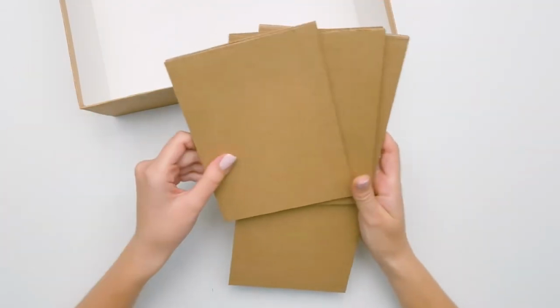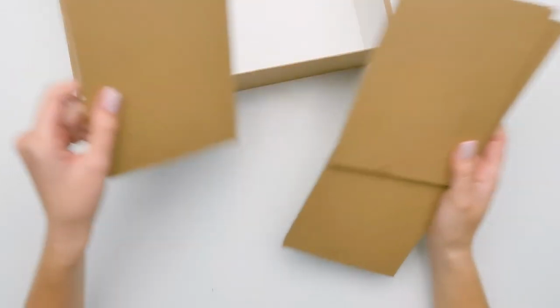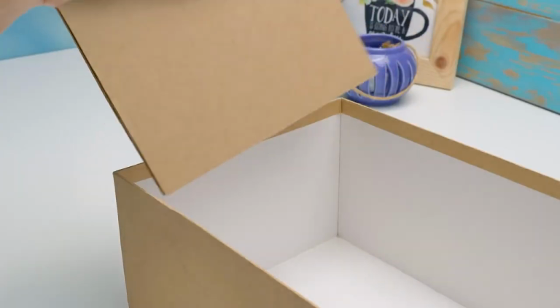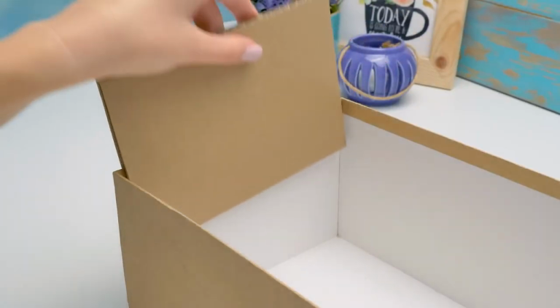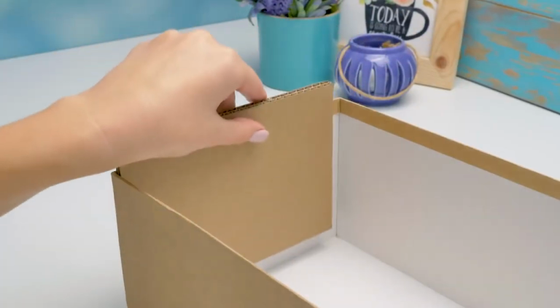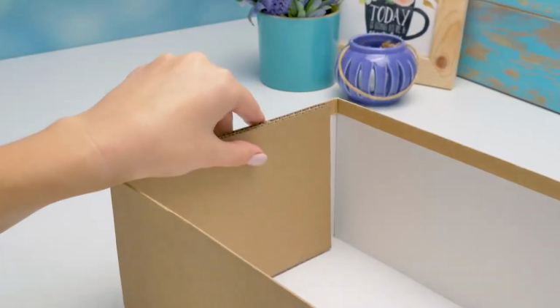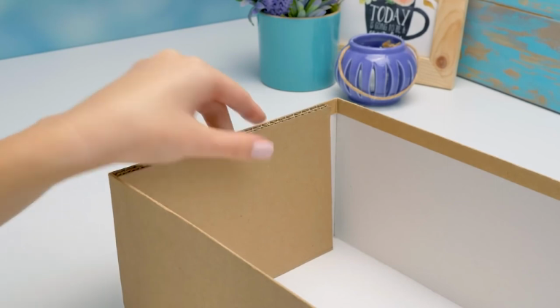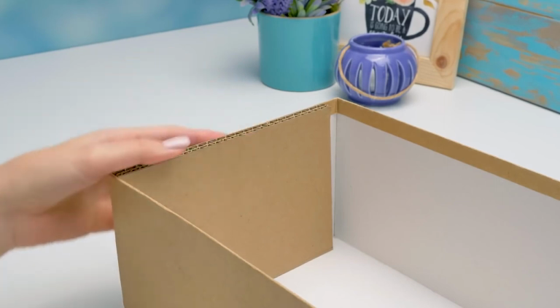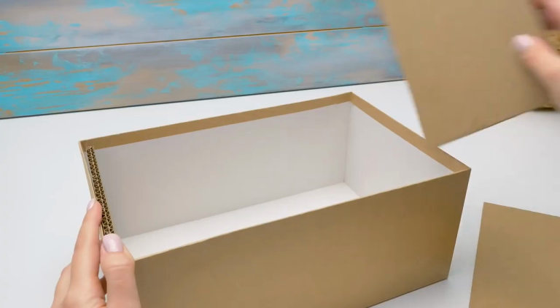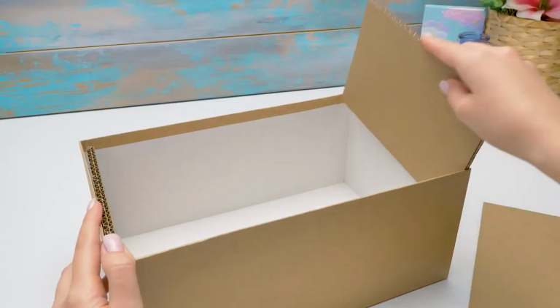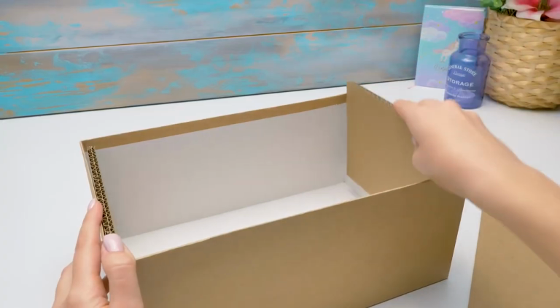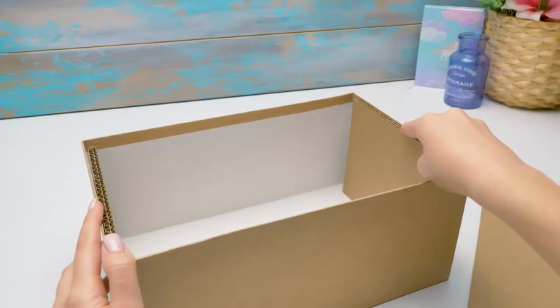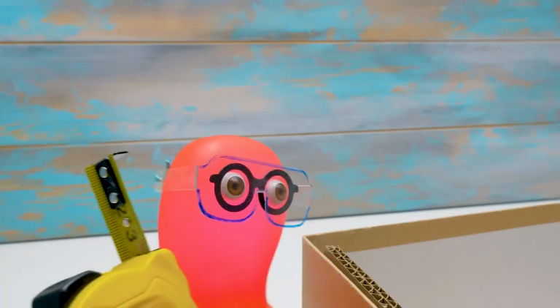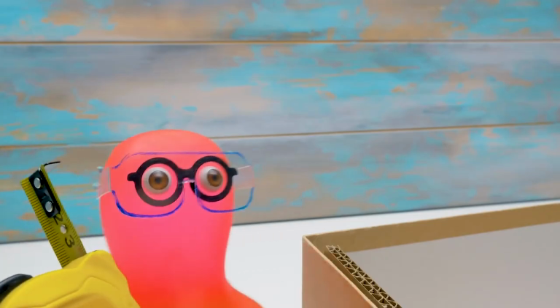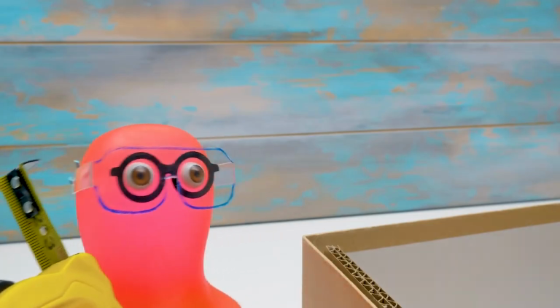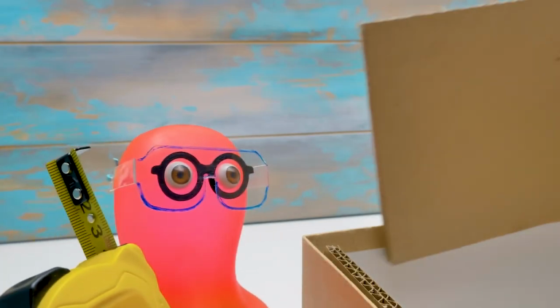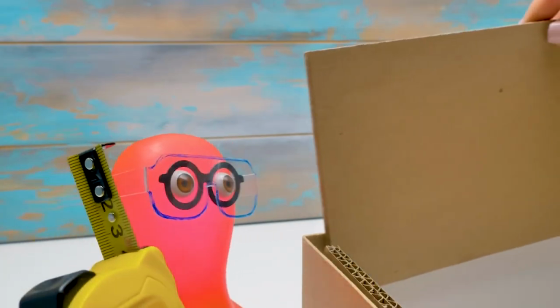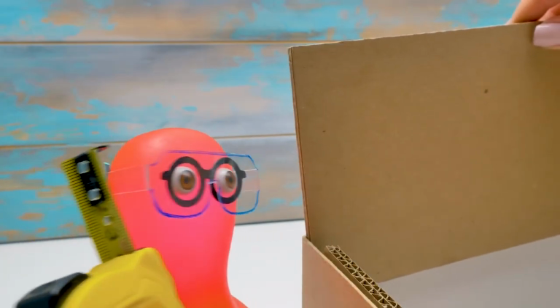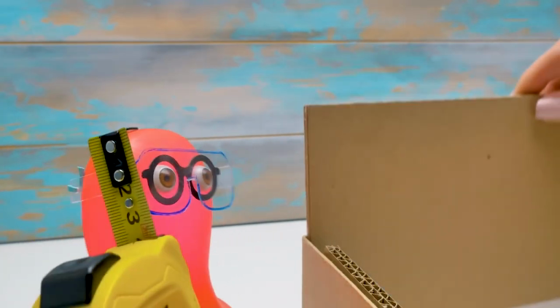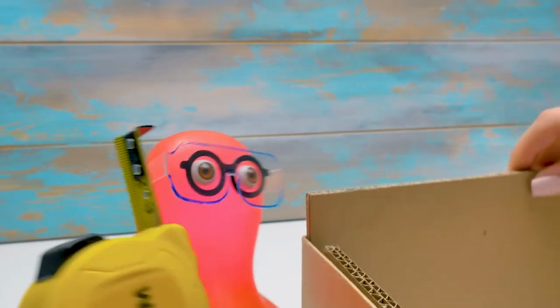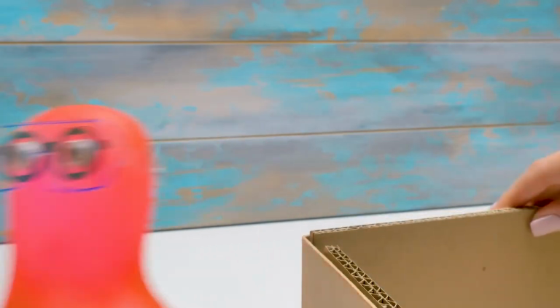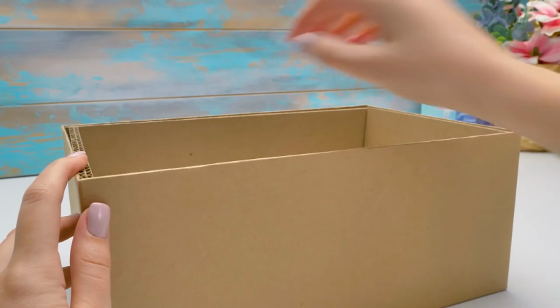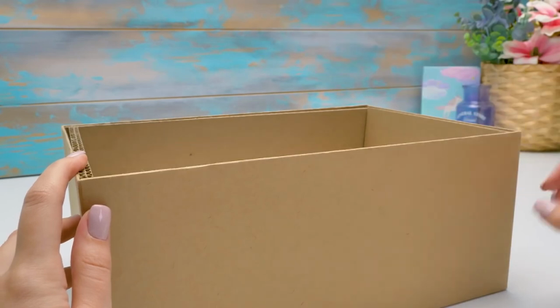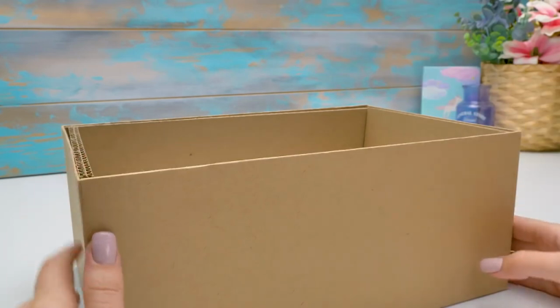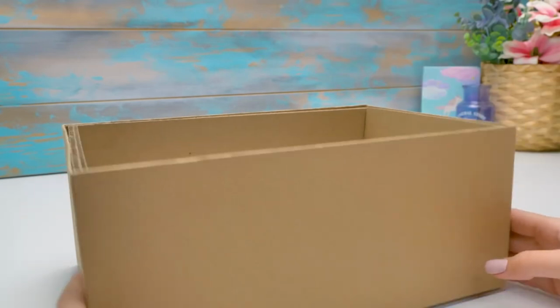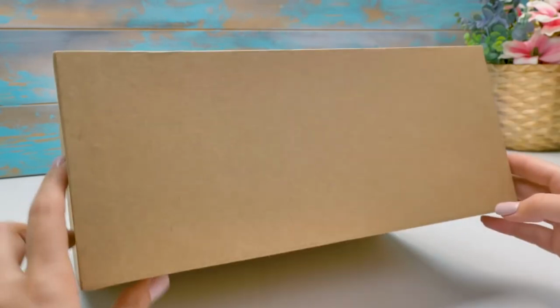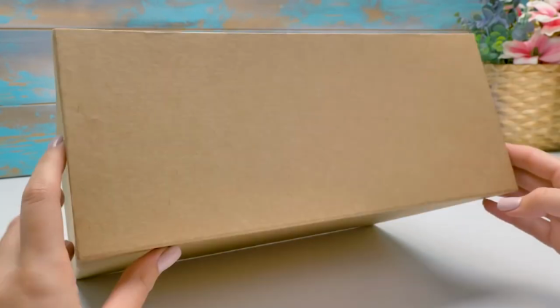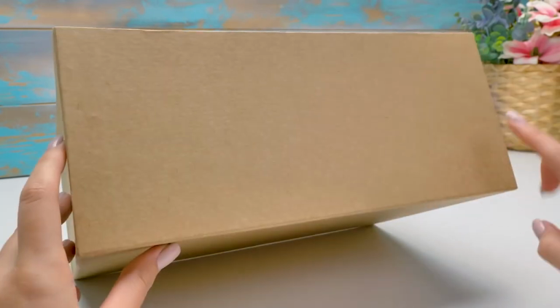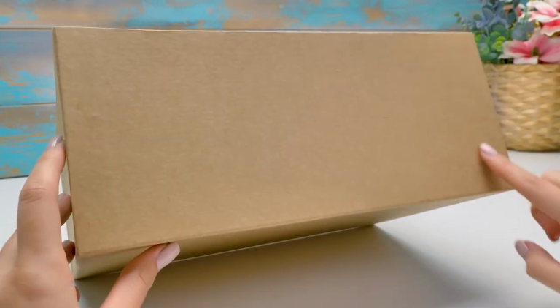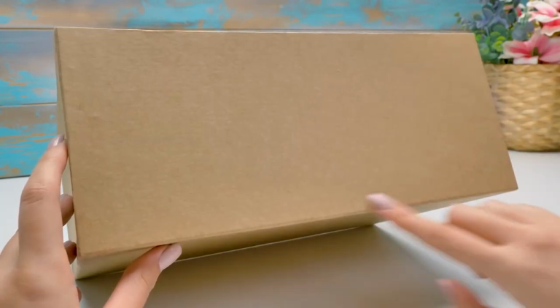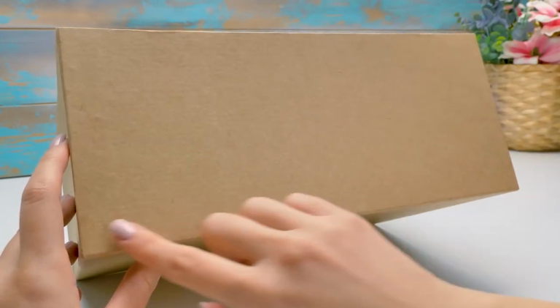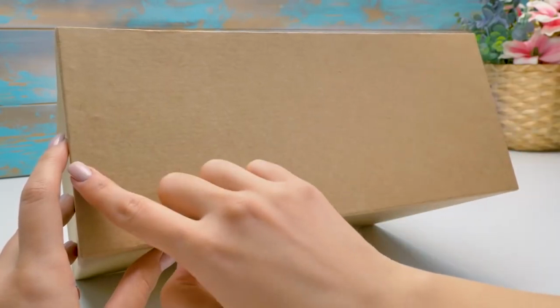Now let's insert three cardboard pieces along the perimeter, making the wall sturdier. Sammy, we need to make an opening in the box right here.